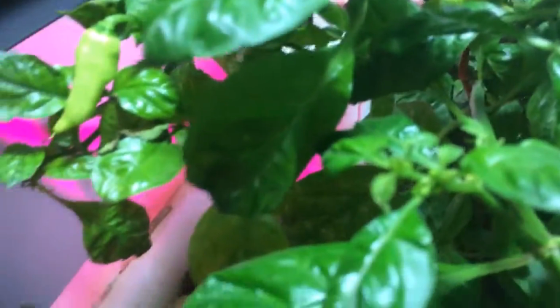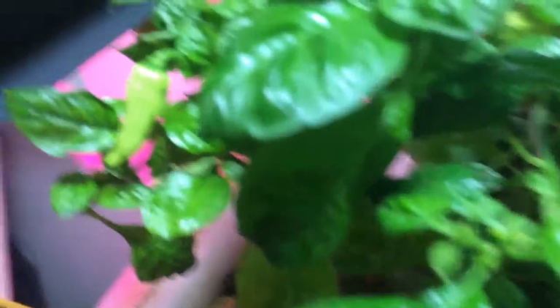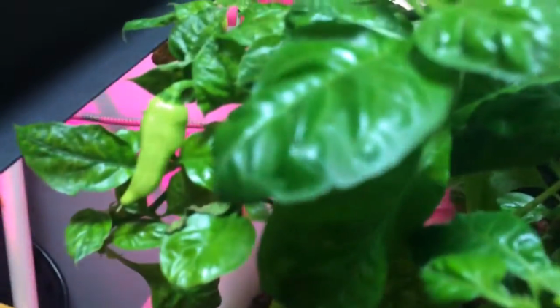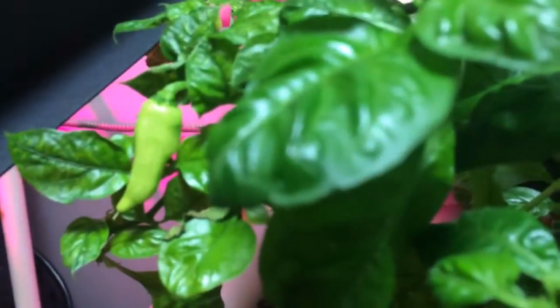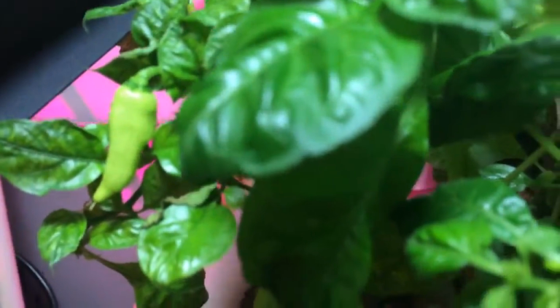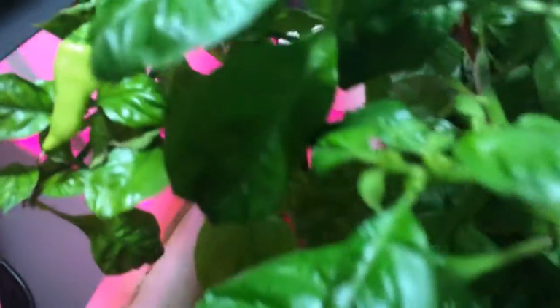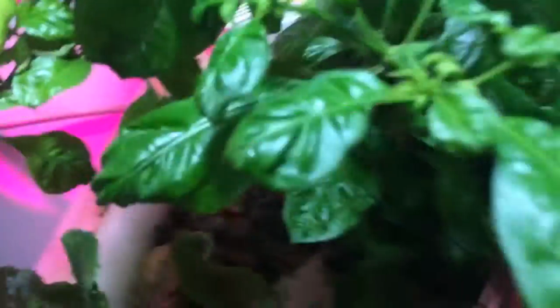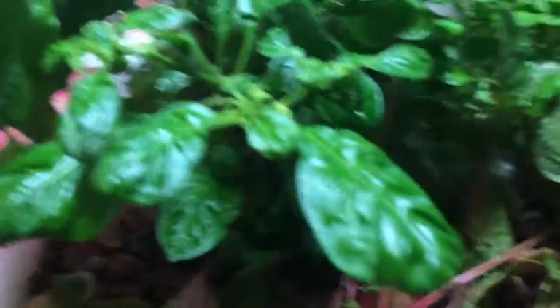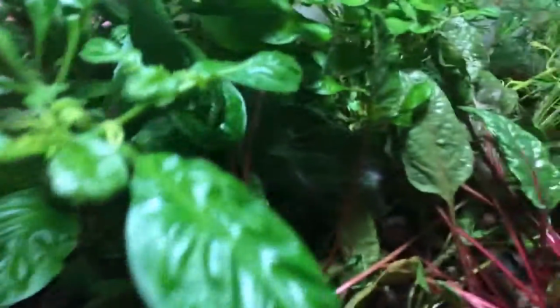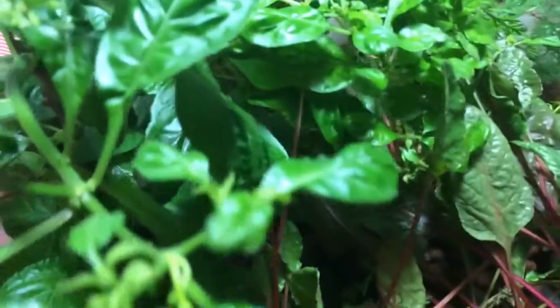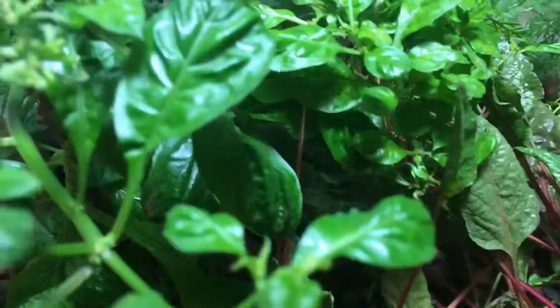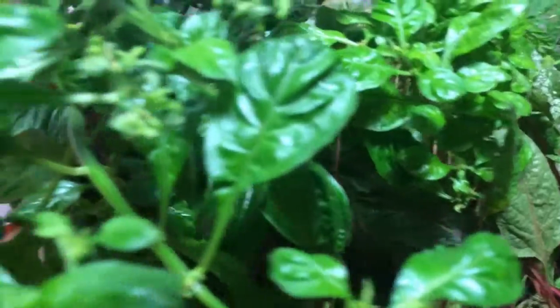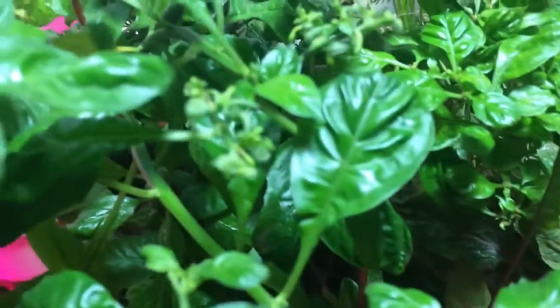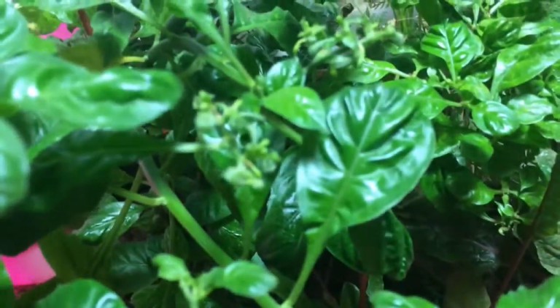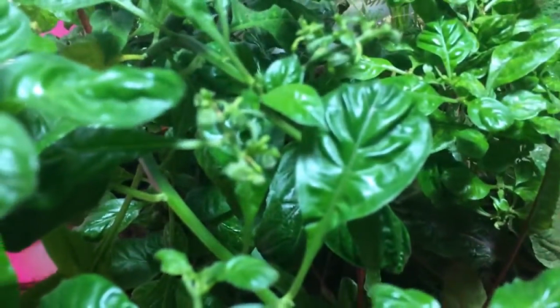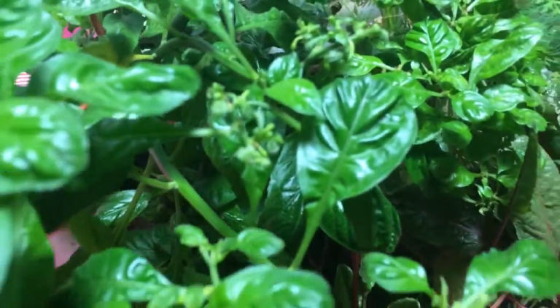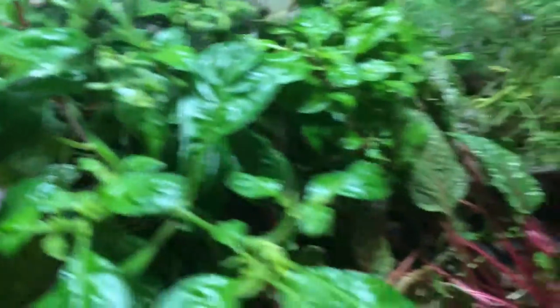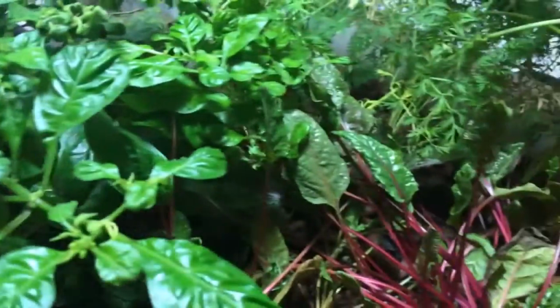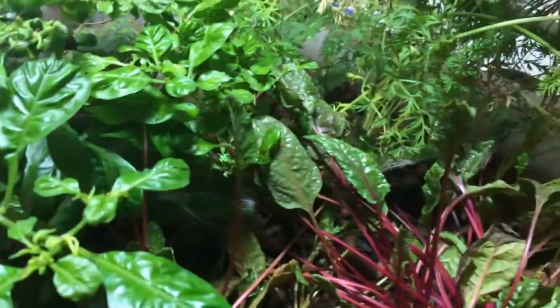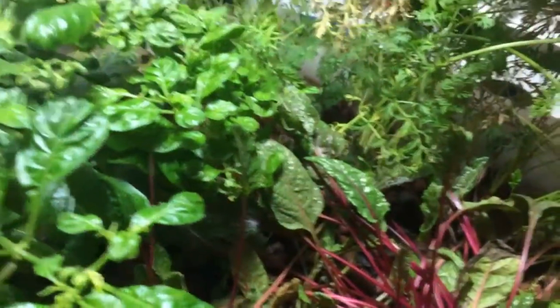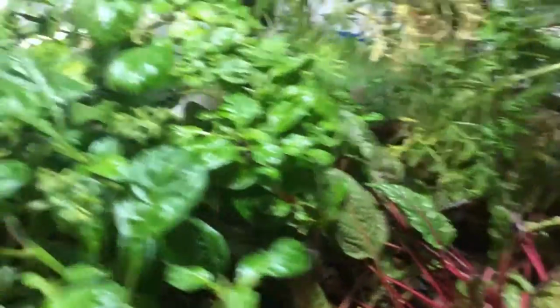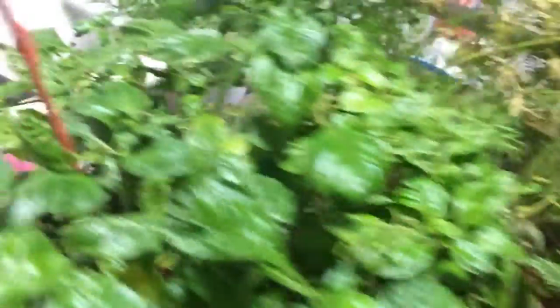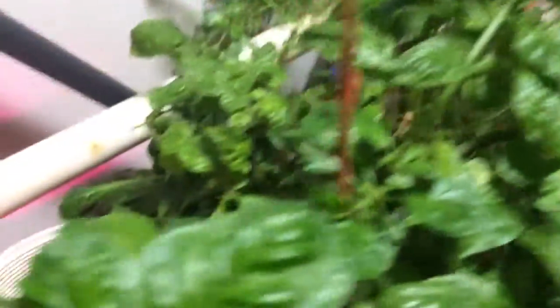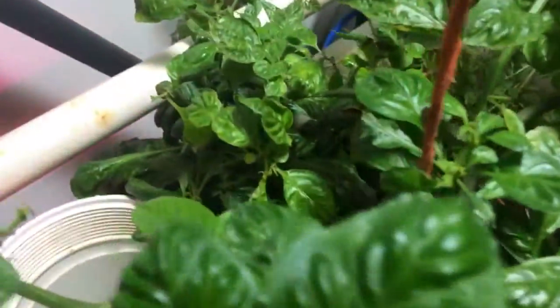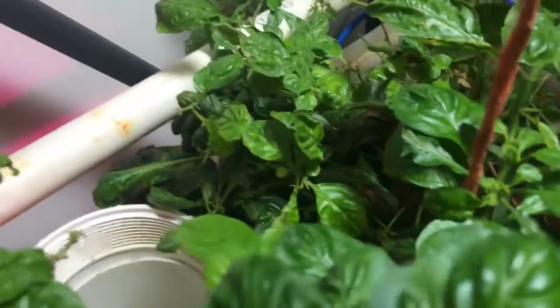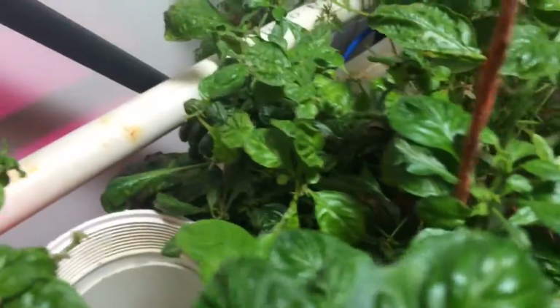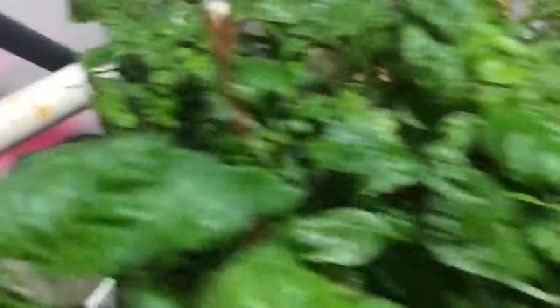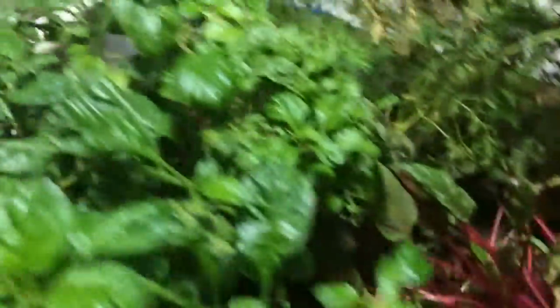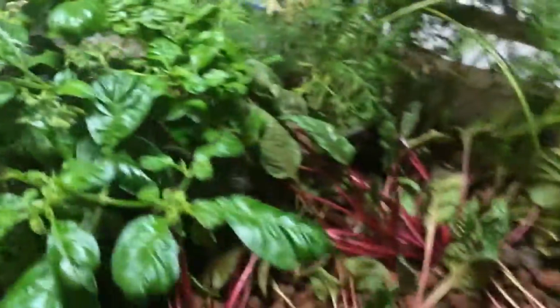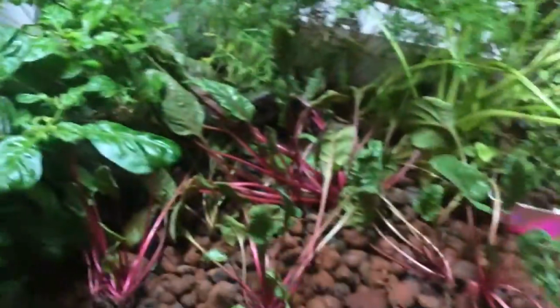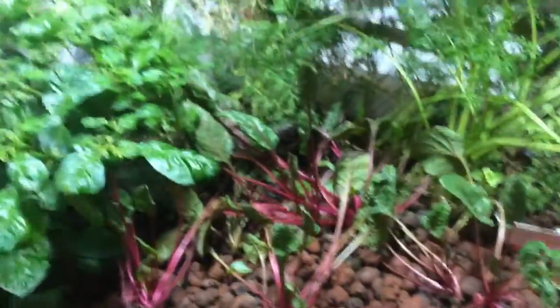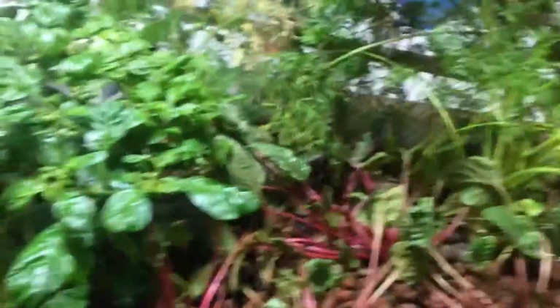One white ghost pepper chili — hopefully with this next blooming that looks like it's coming up, I'll get some more. We've got a red ghost pepper in the back; hopefully that'll bloom this time.